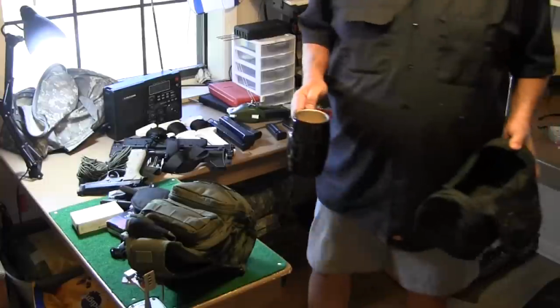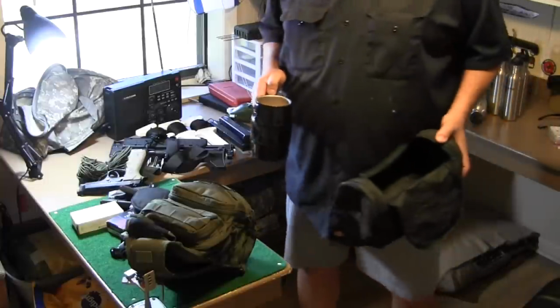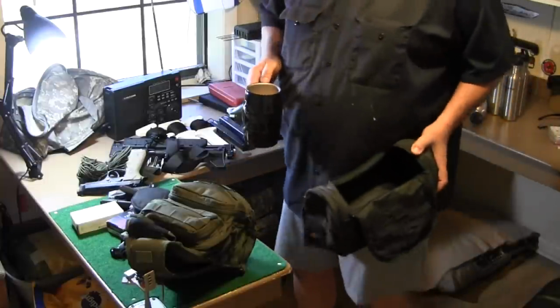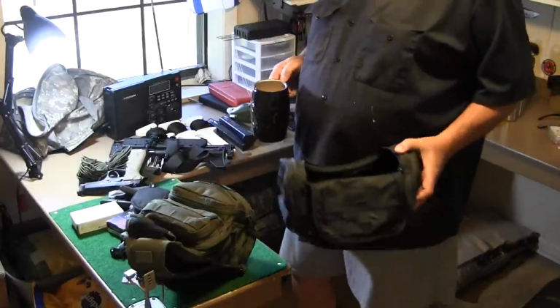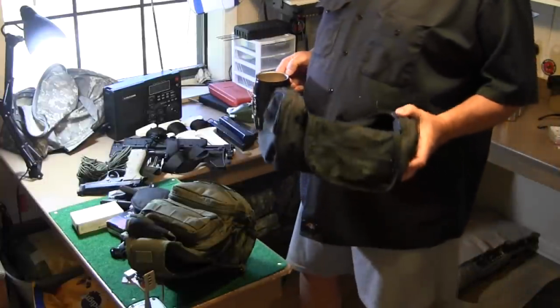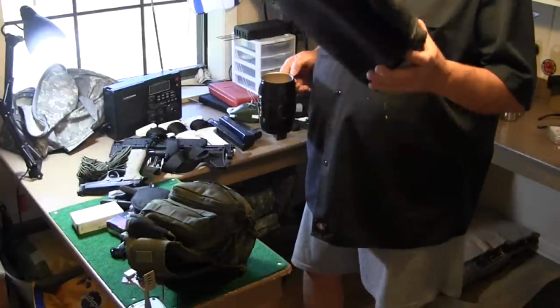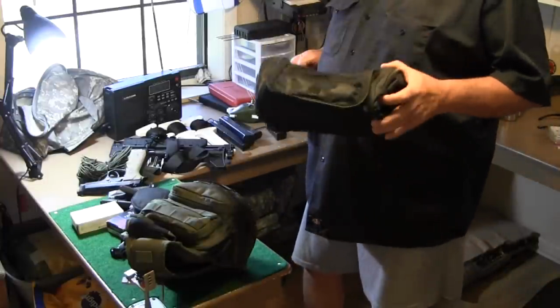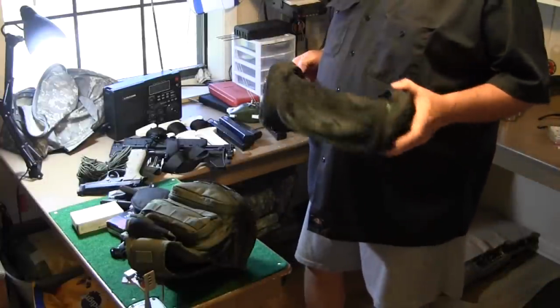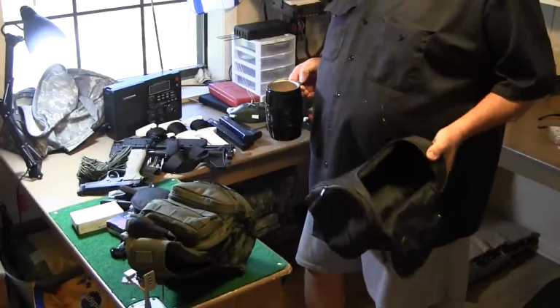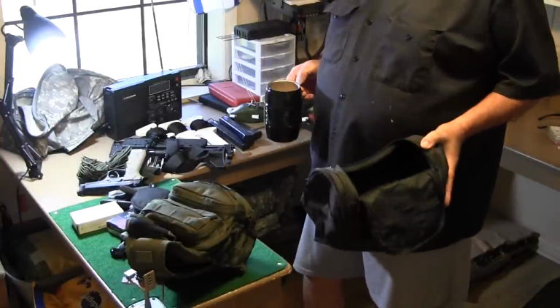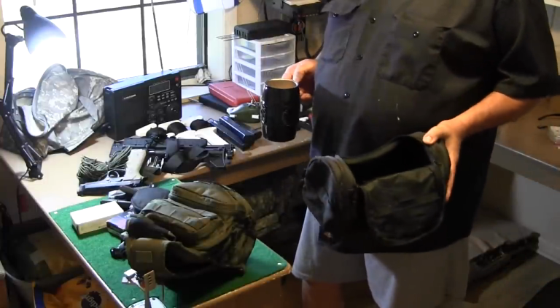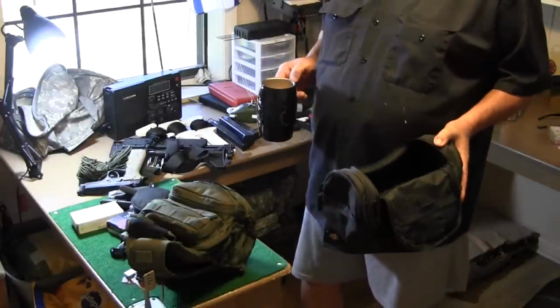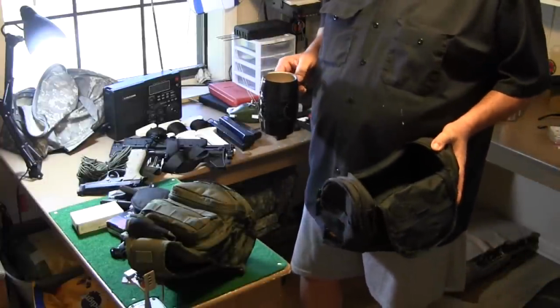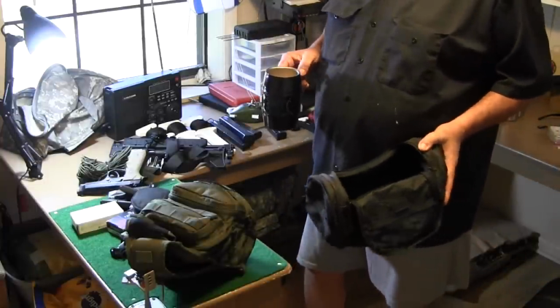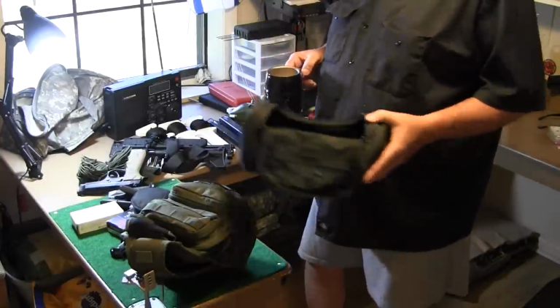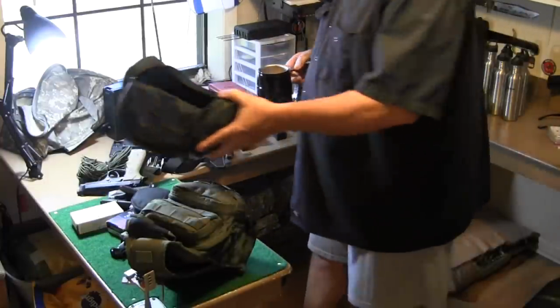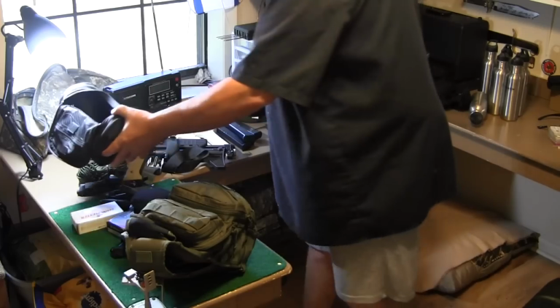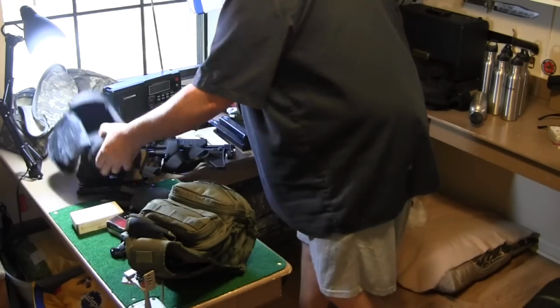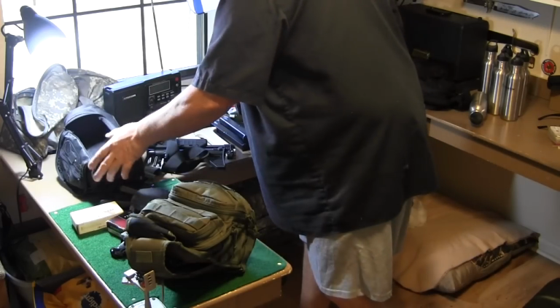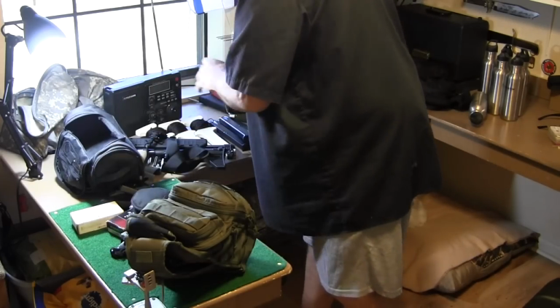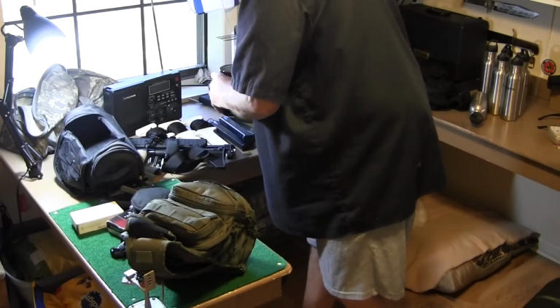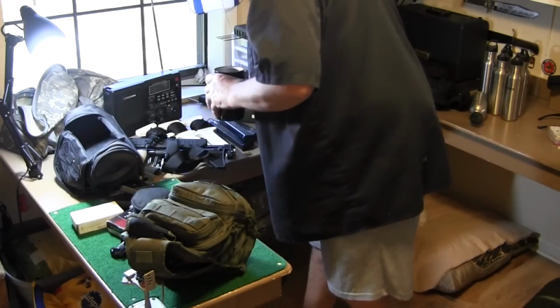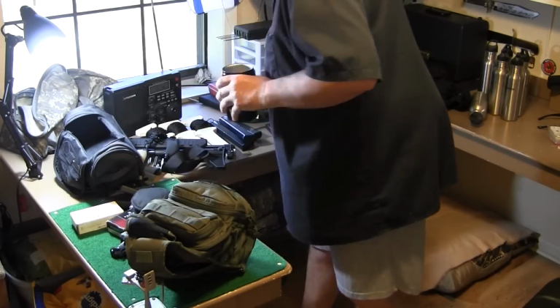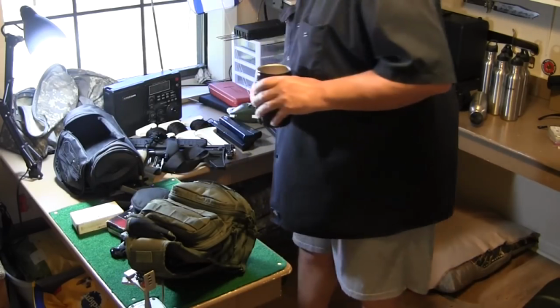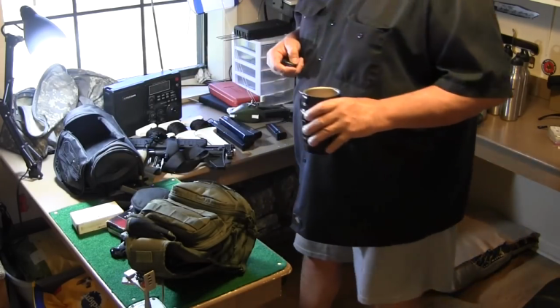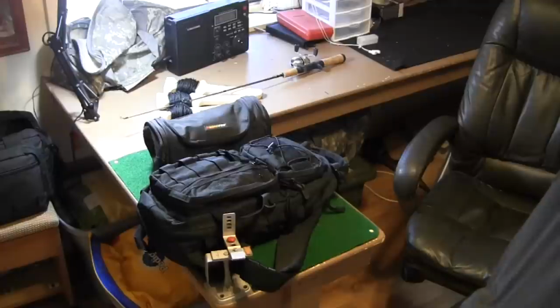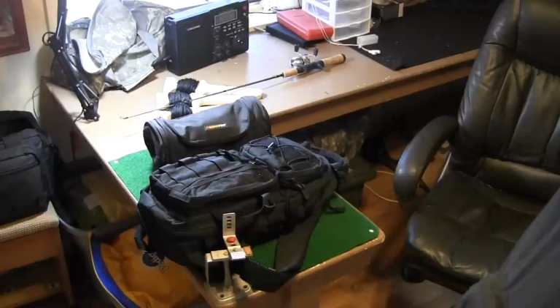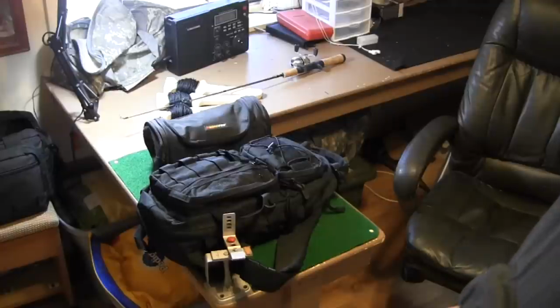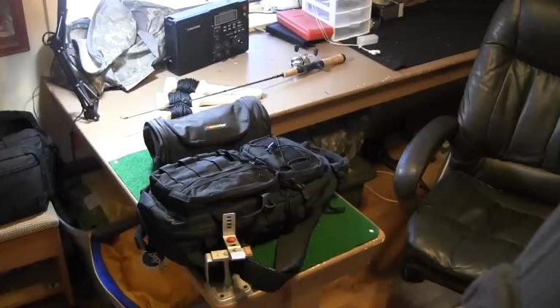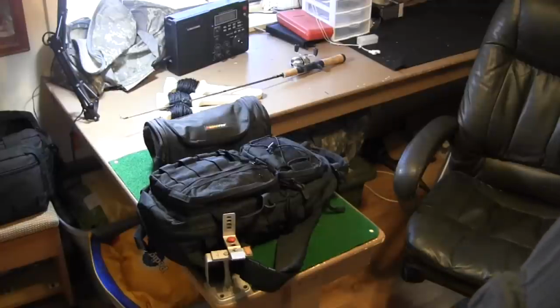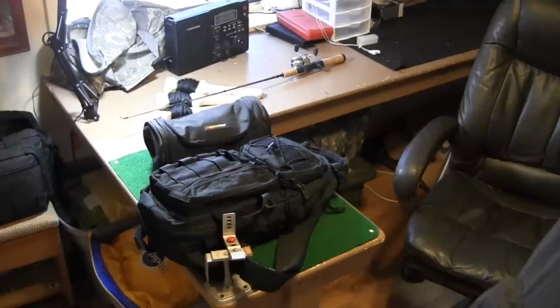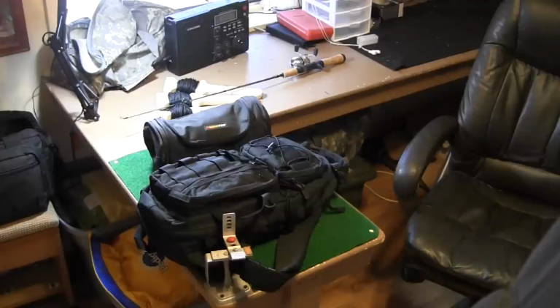Let me drink my coffee and put this all back together, and I'll show you how I keep it packed away in my truck. All right, I got everything repacked.